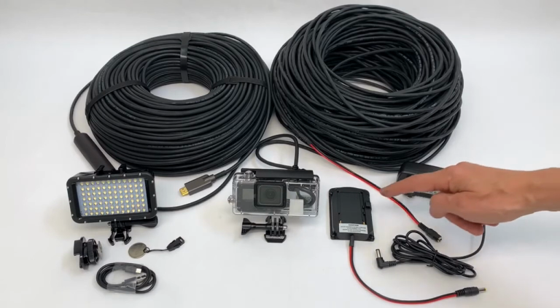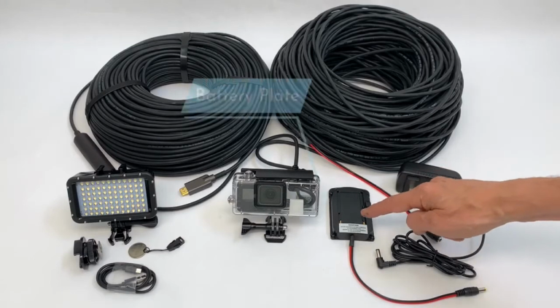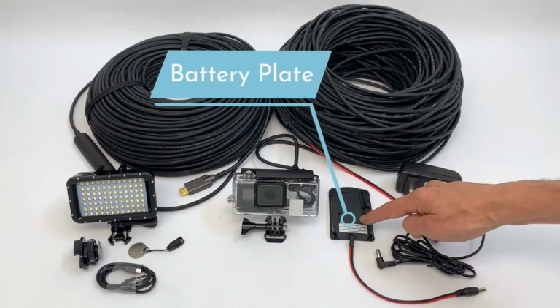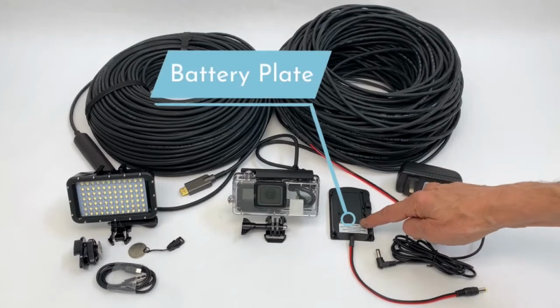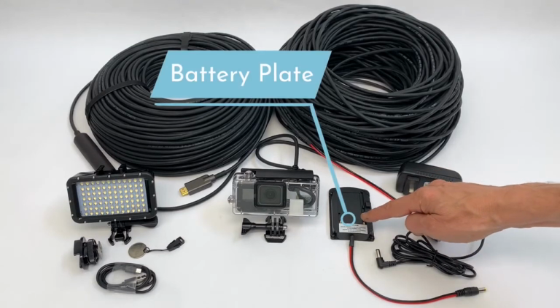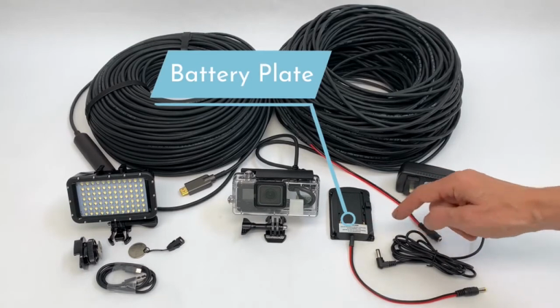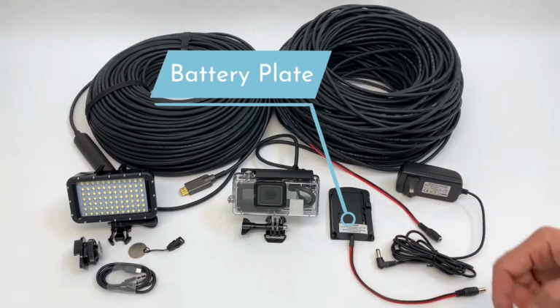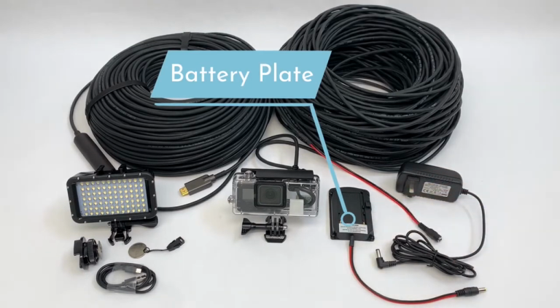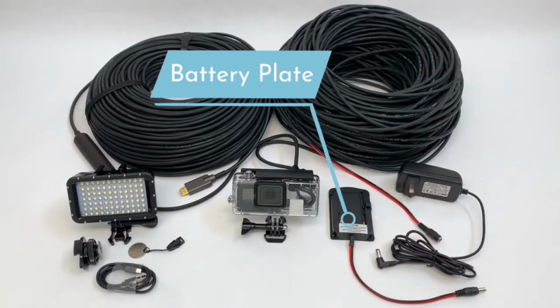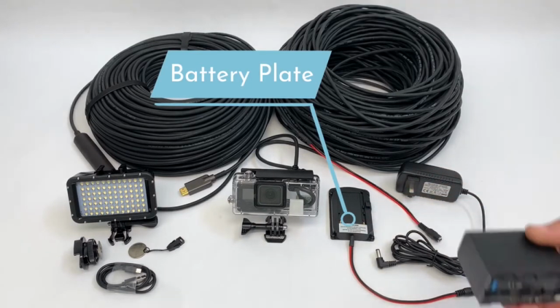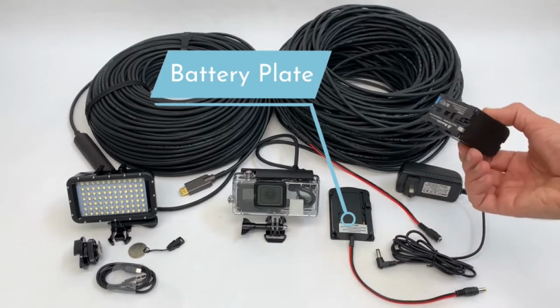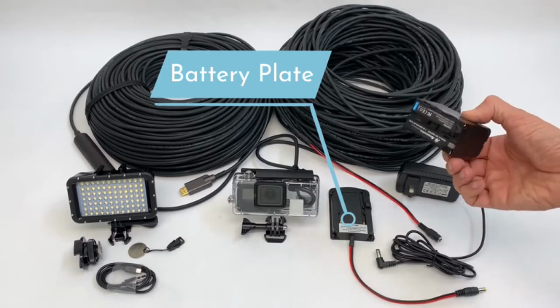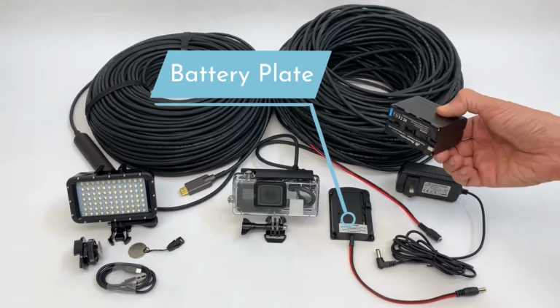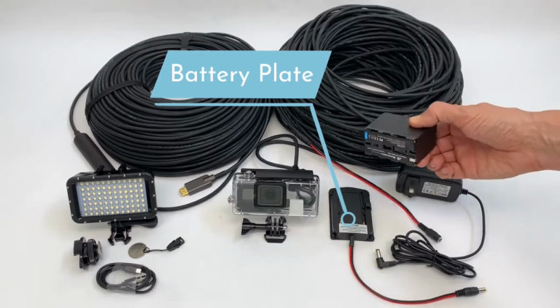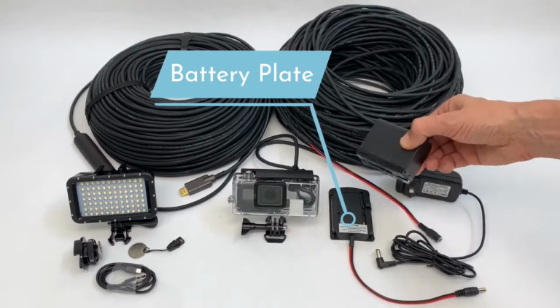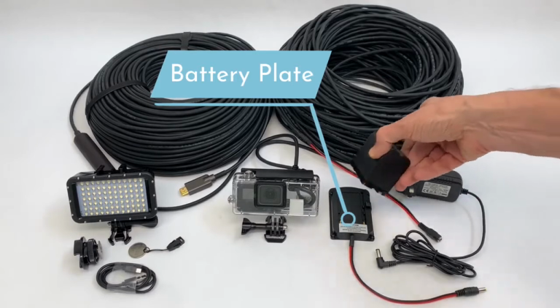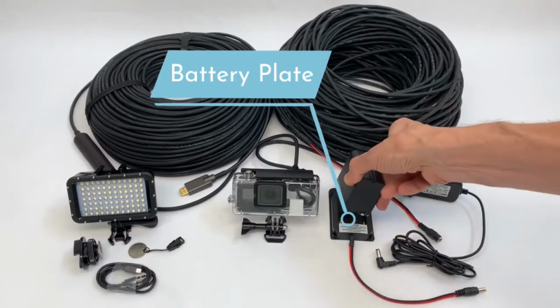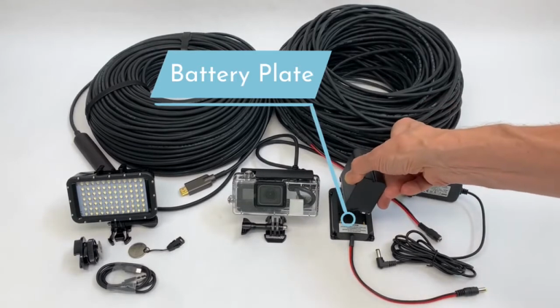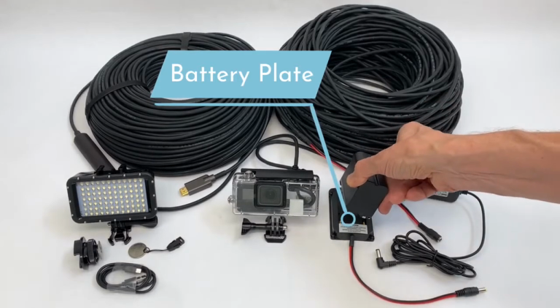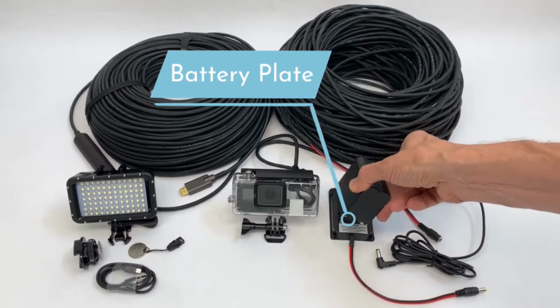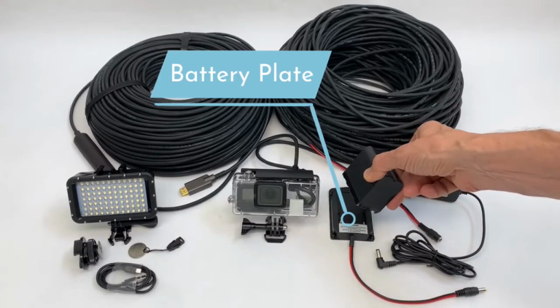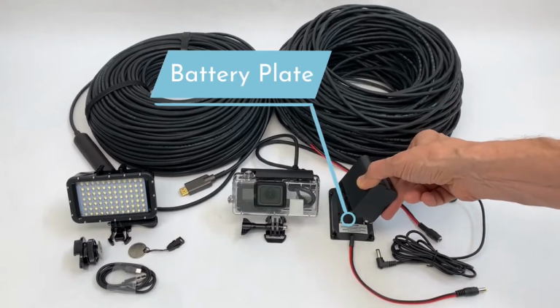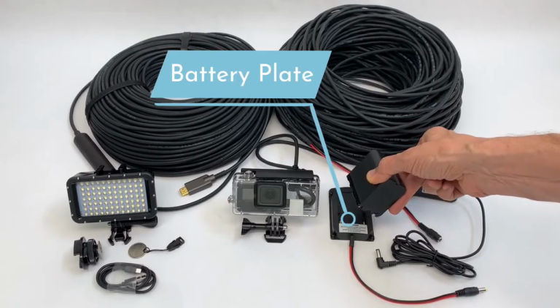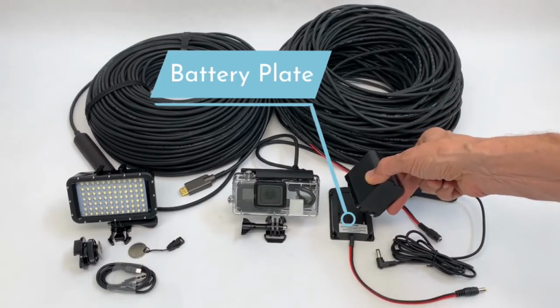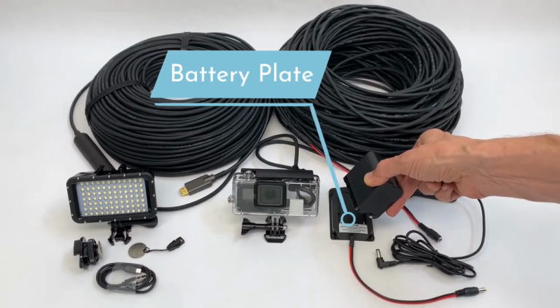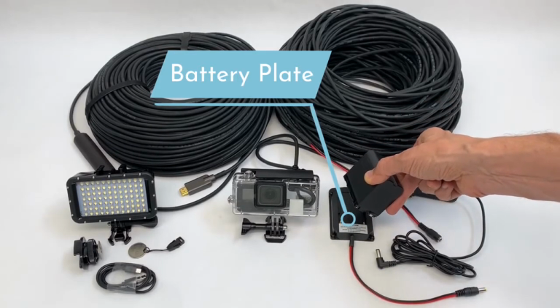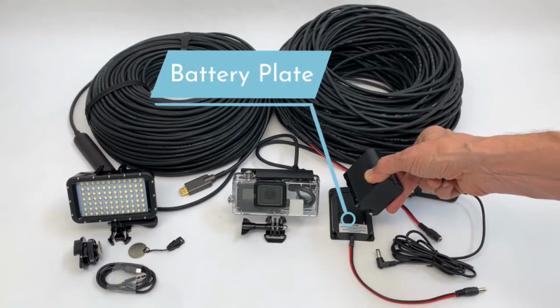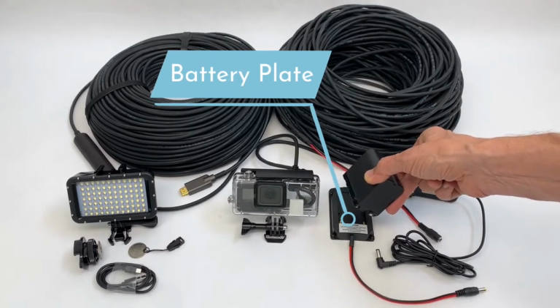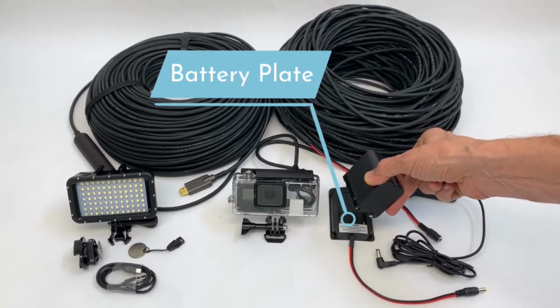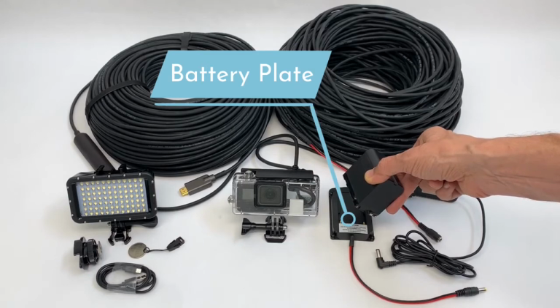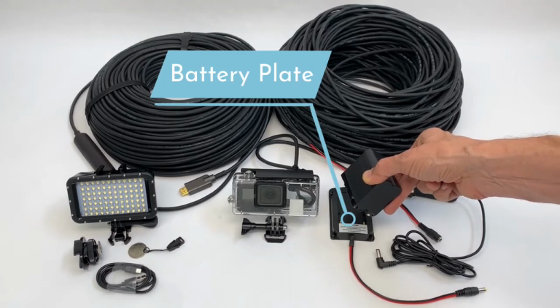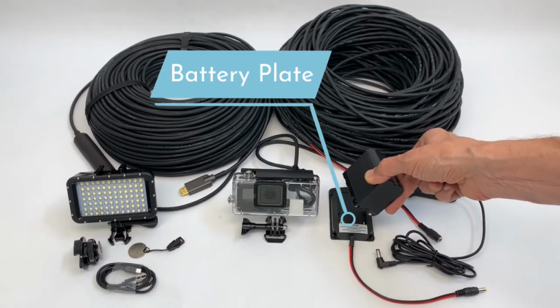It's a battery plate for a Sony battery. You can use the Sony battery, and it gives you more than 8 hours of non-stop operation time.